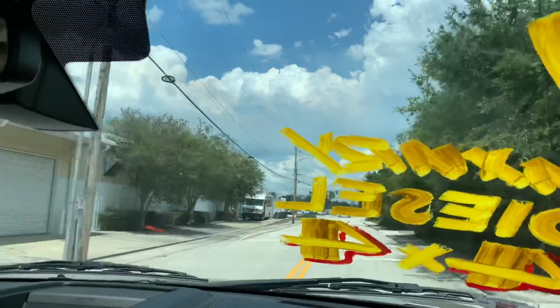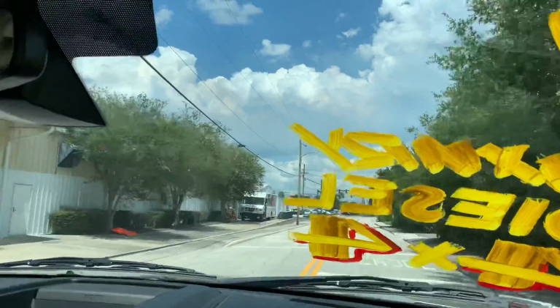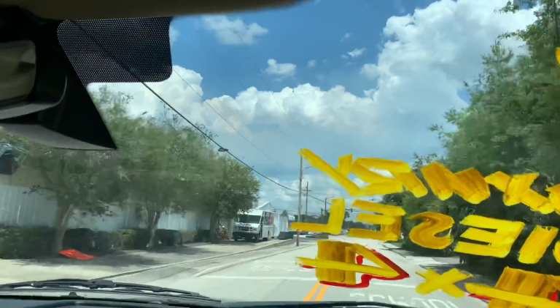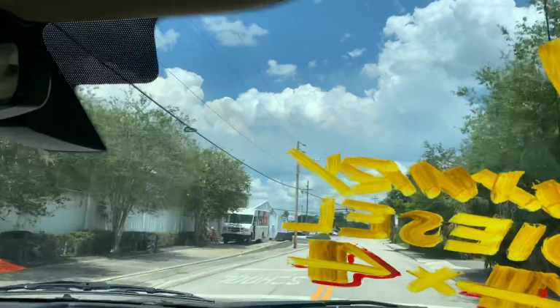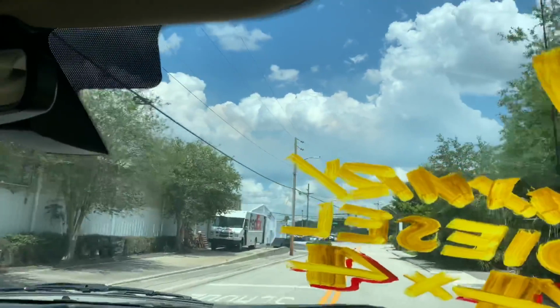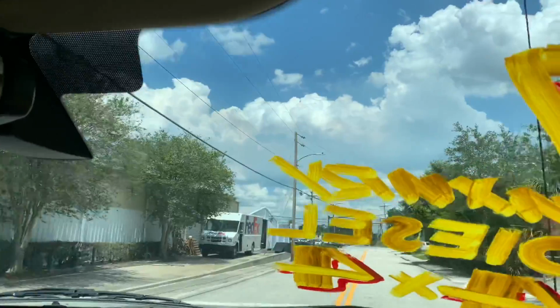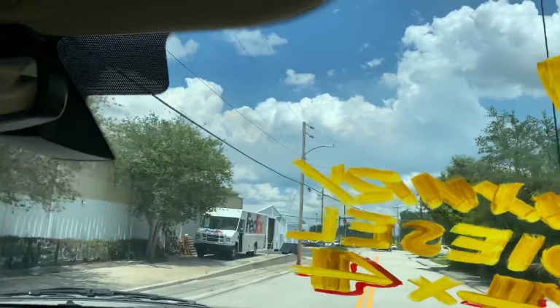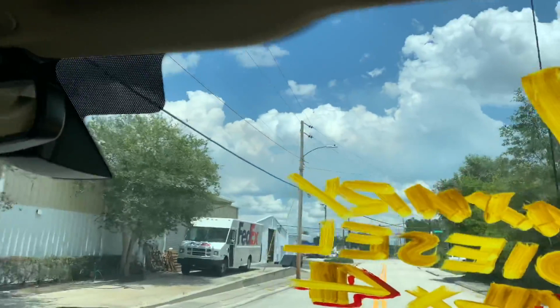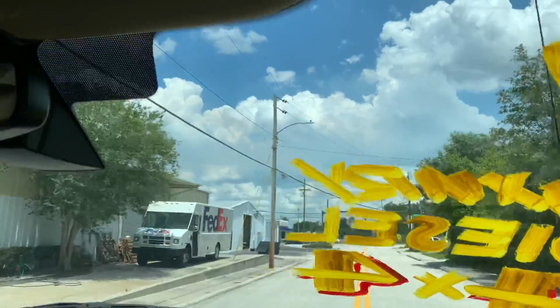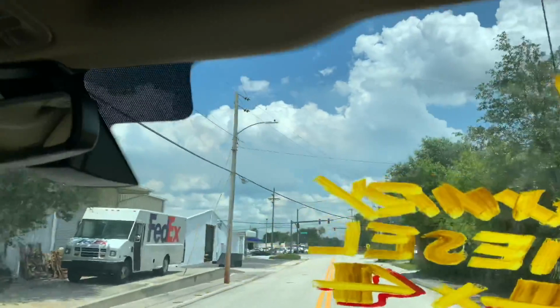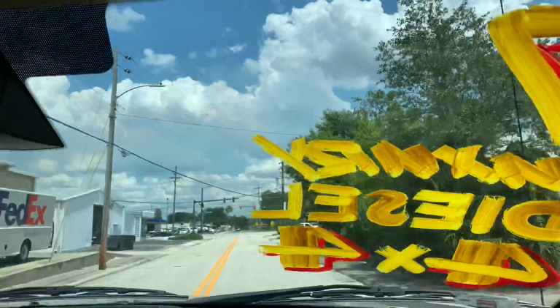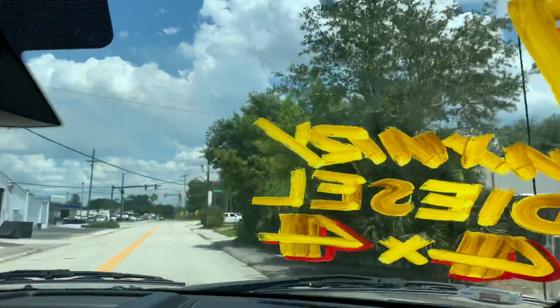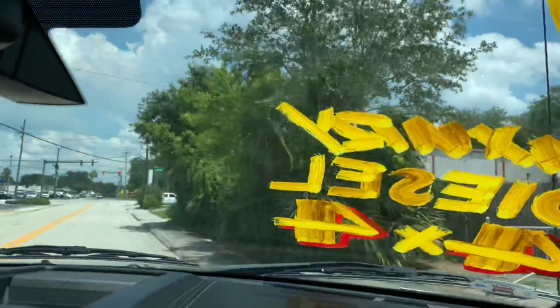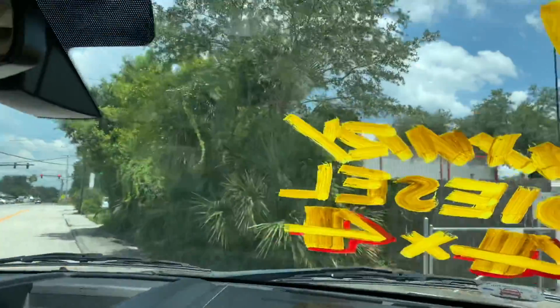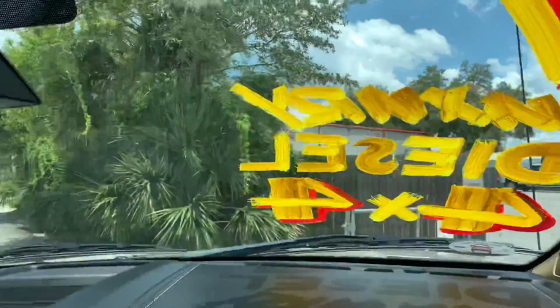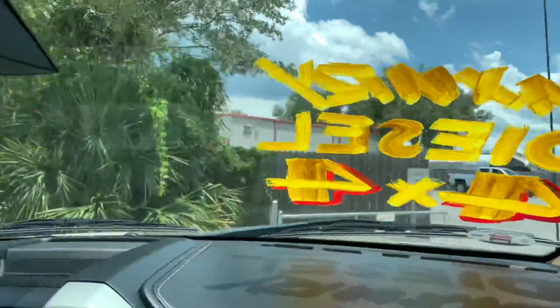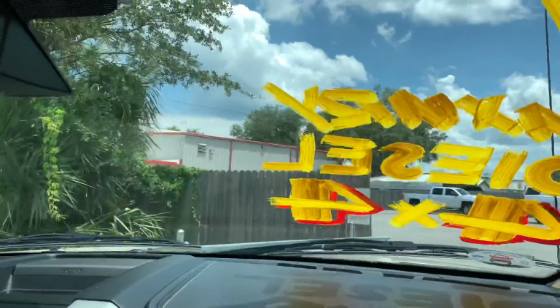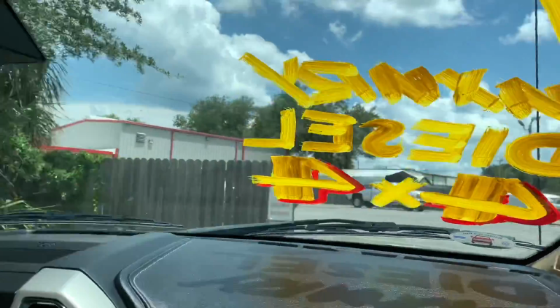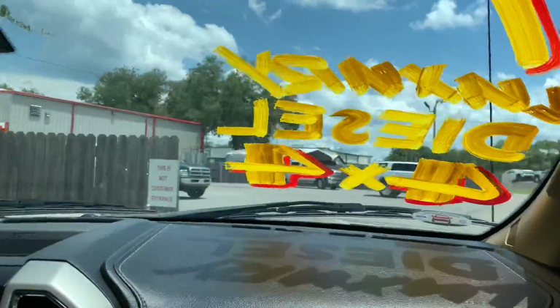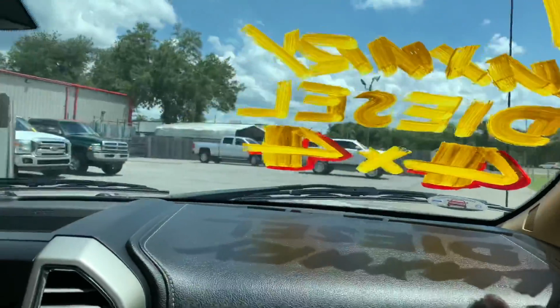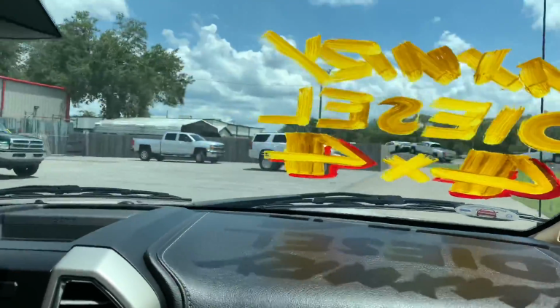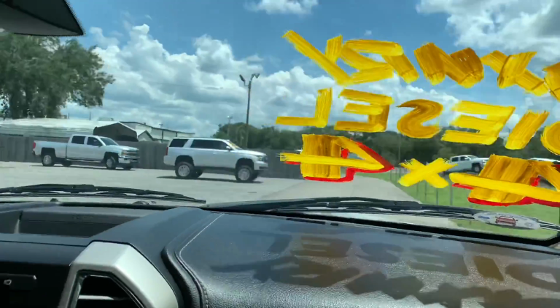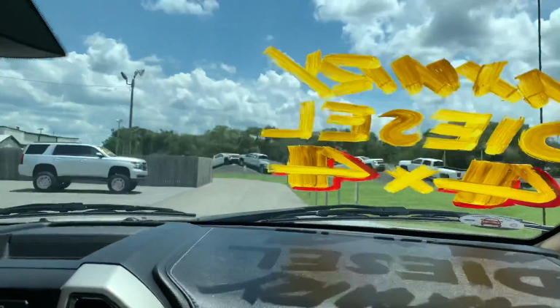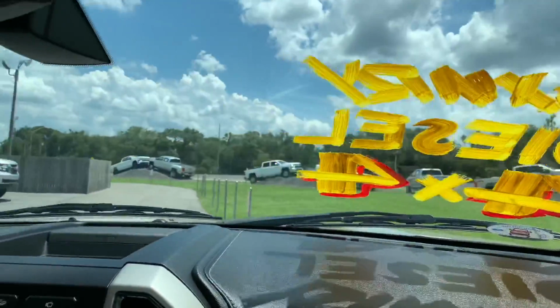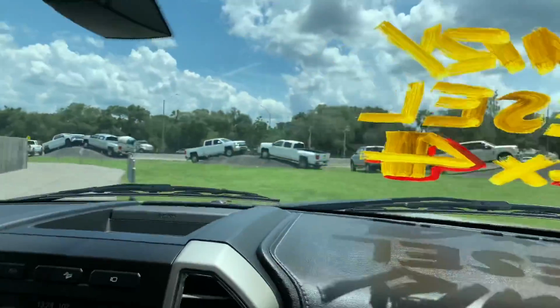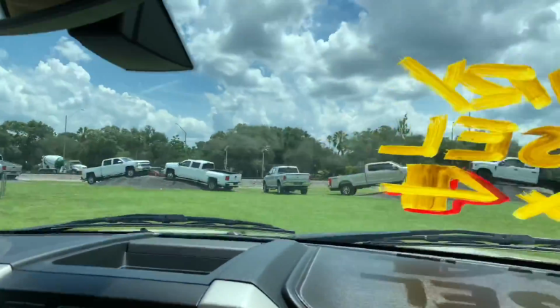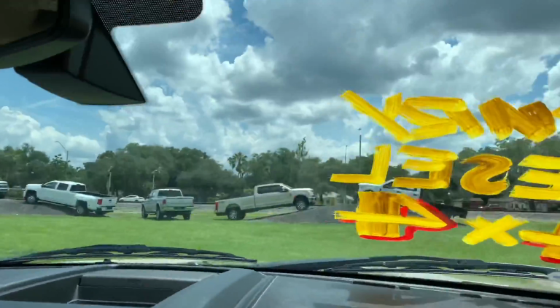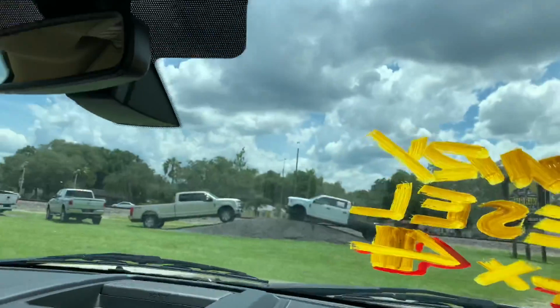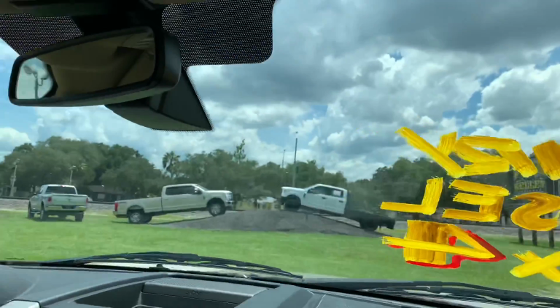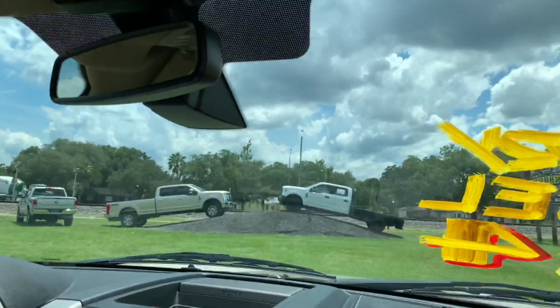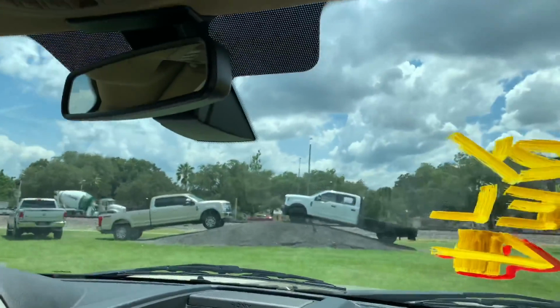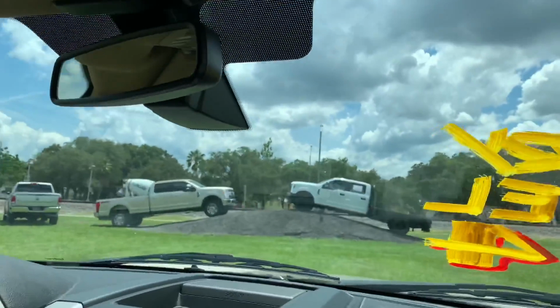Candace gets a little nervous when we accelerate, but she'll be all right. We're going to pull over here and do a walk-around on the outside of the truck.